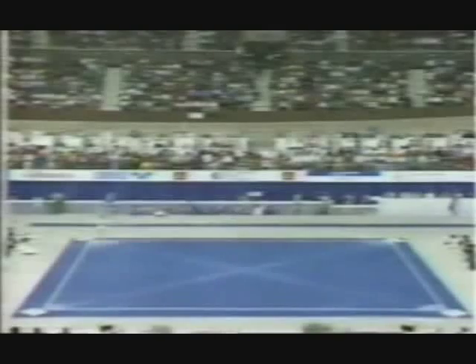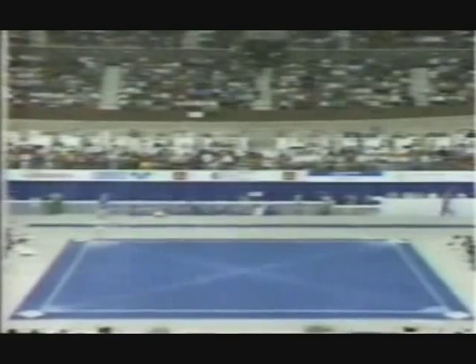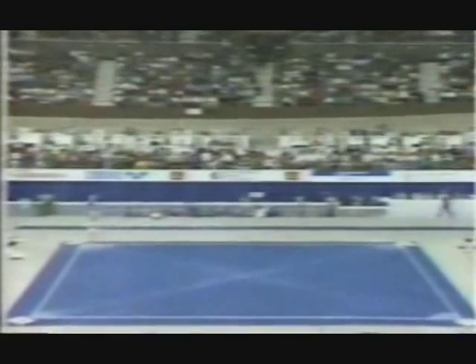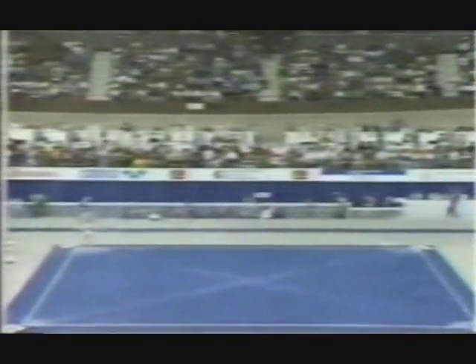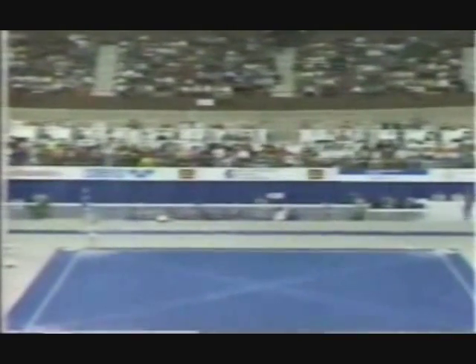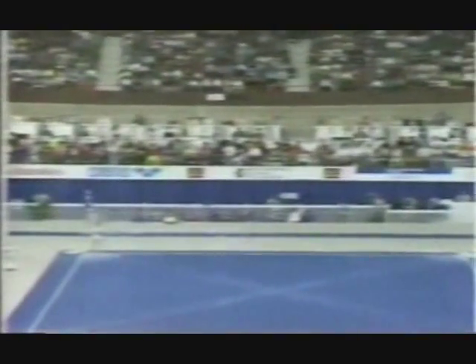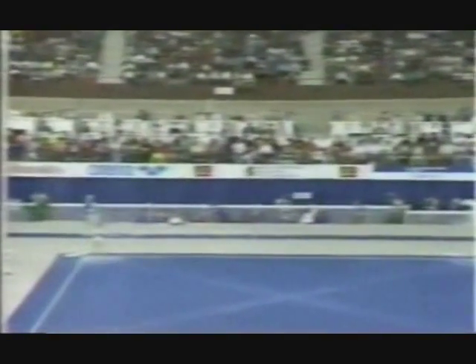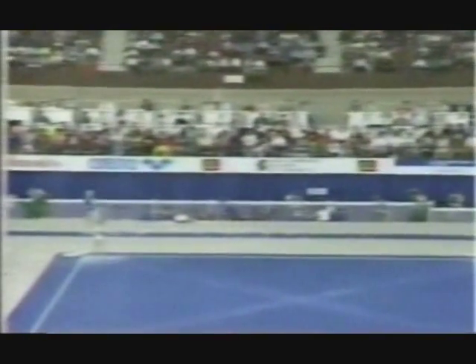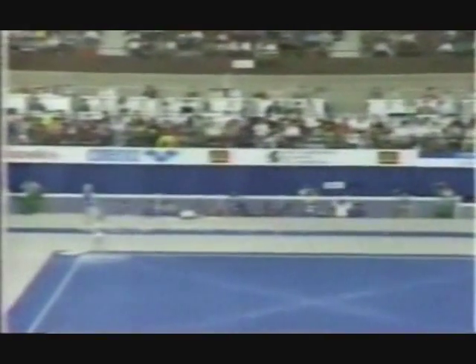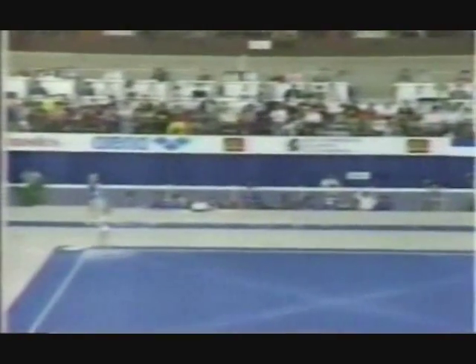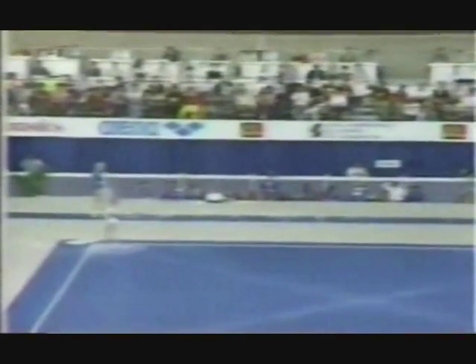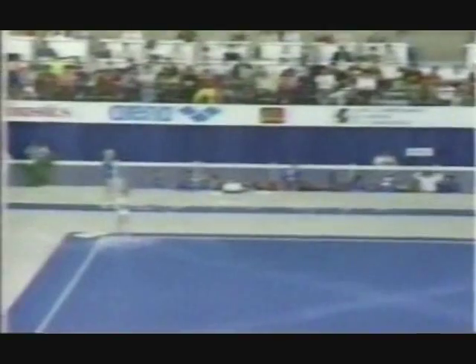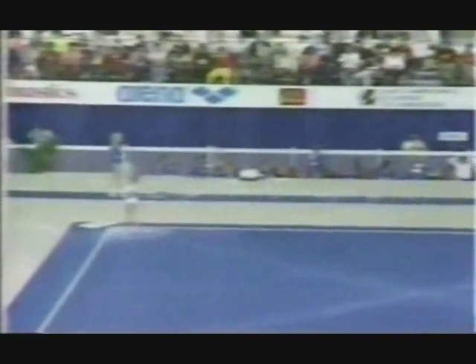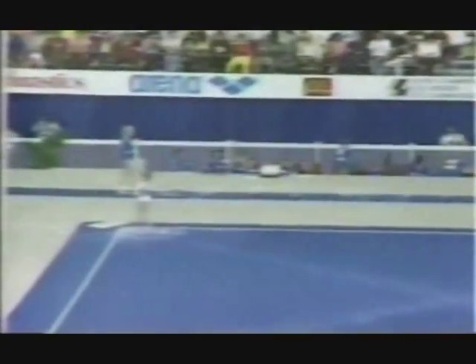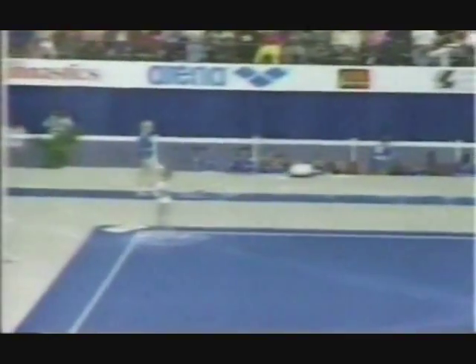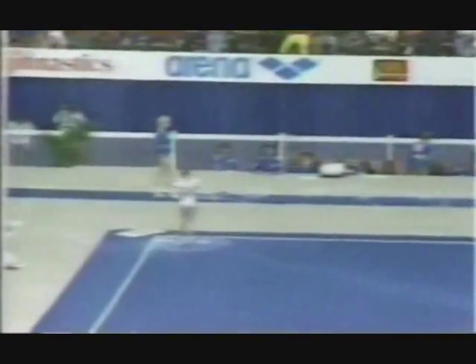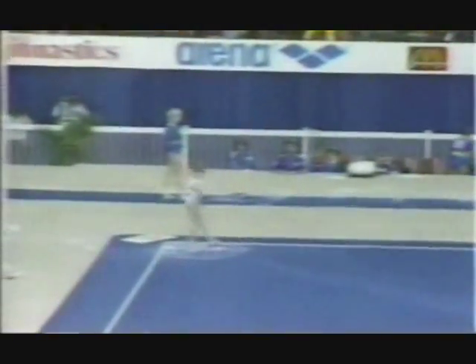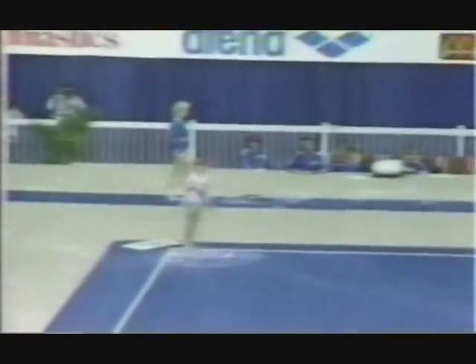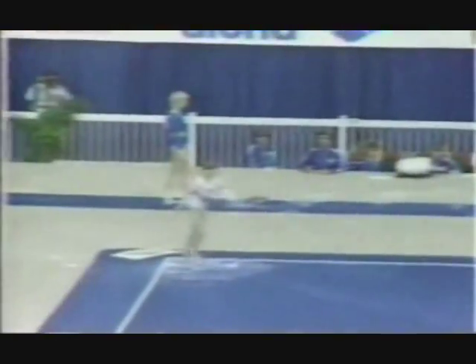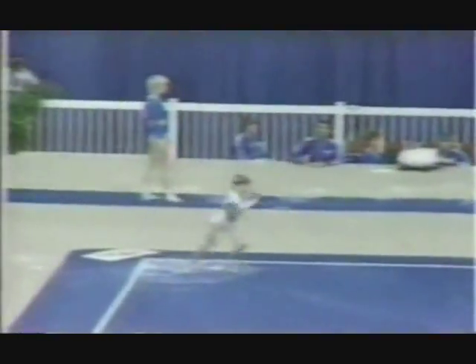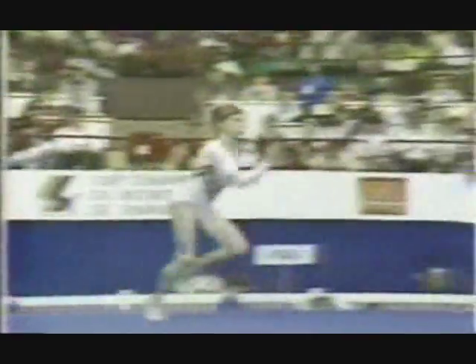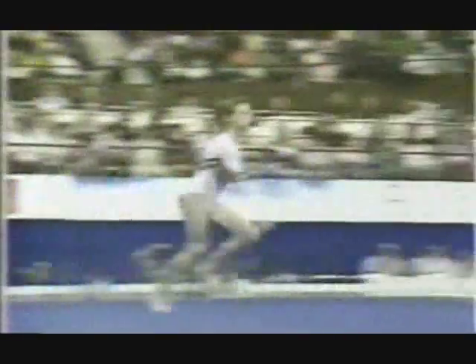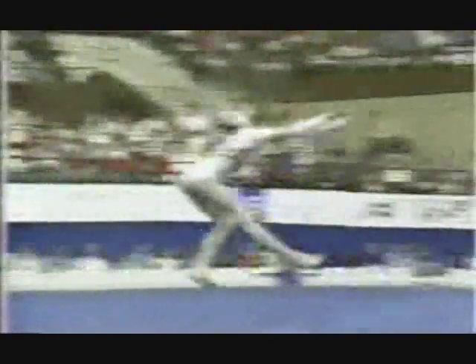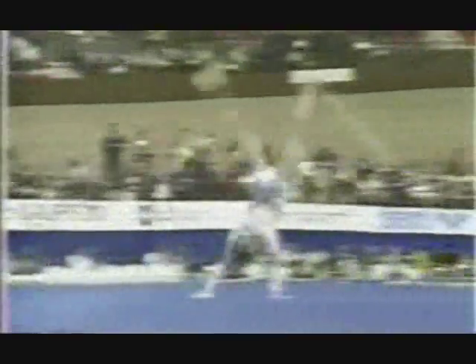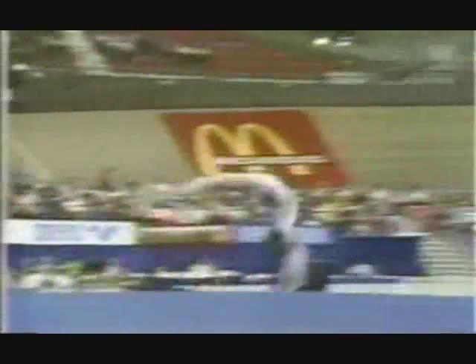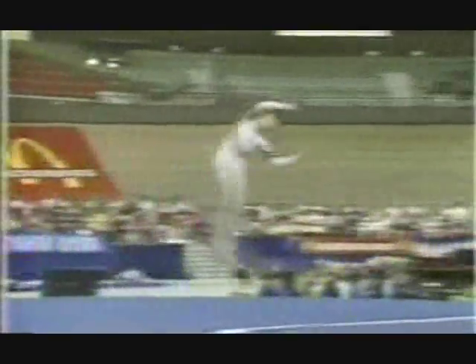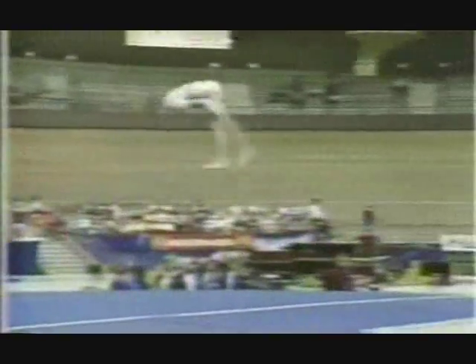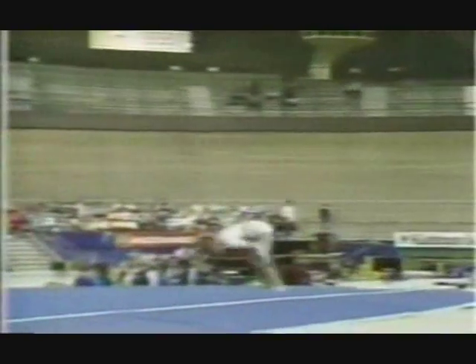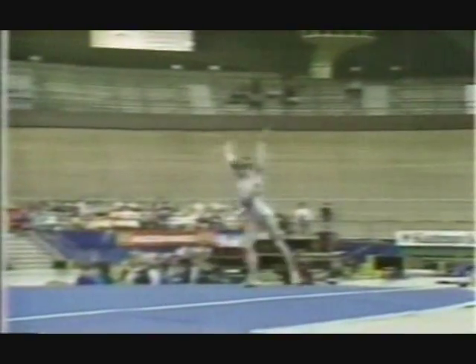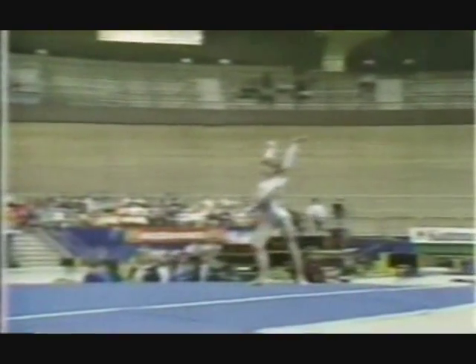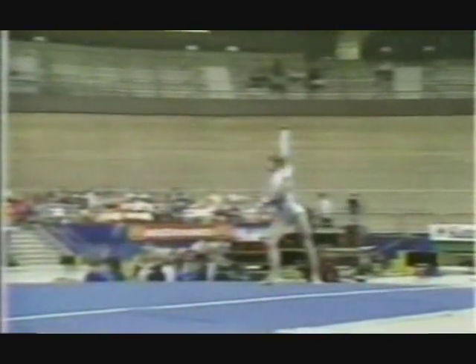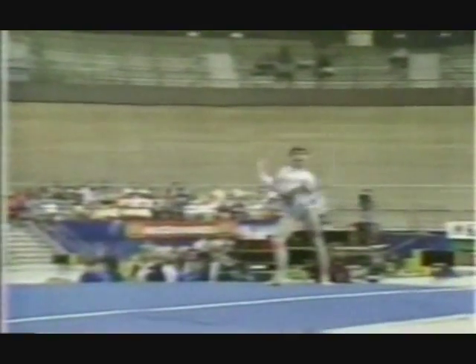Romania. She's a real crowd pleaser on this floor exercise, and this is her first world championship. Great little dancer, here she goes. Round off, backhand swing, full in back, pike position, great landing.